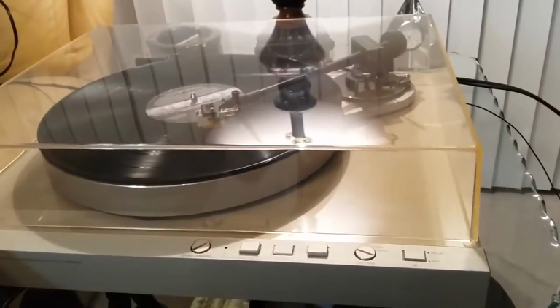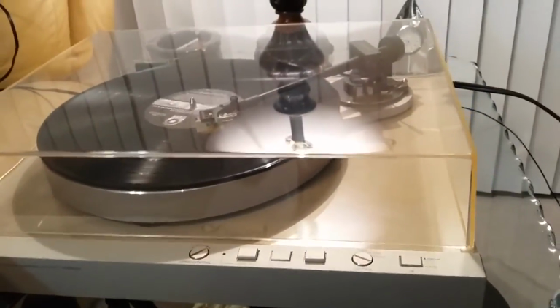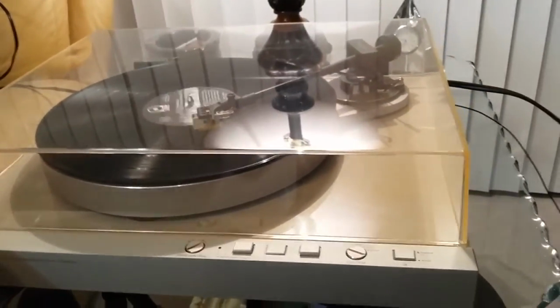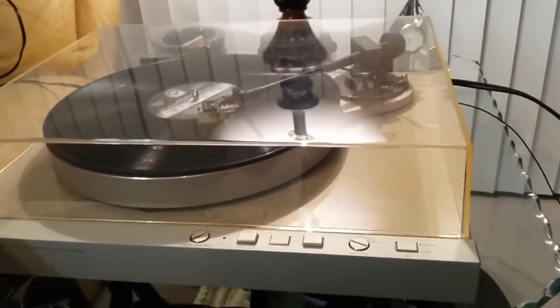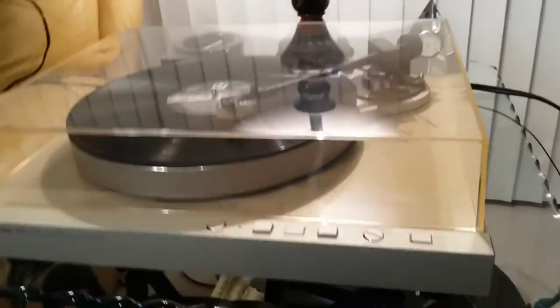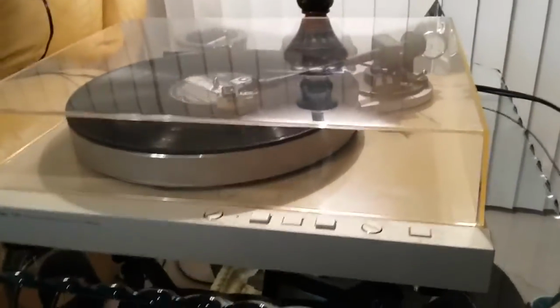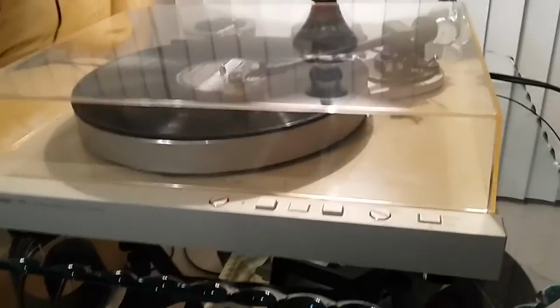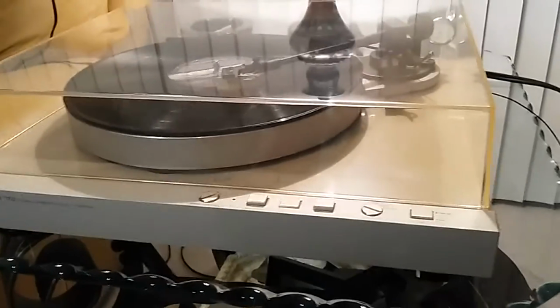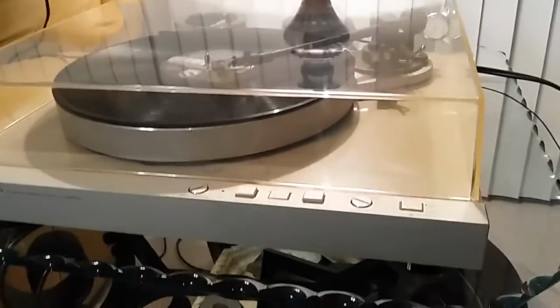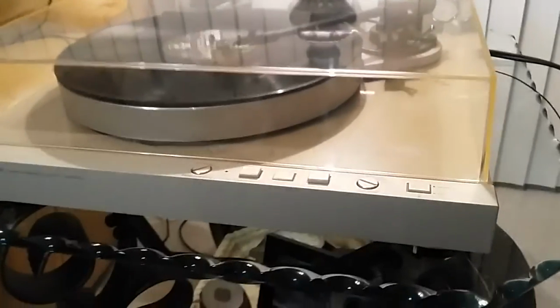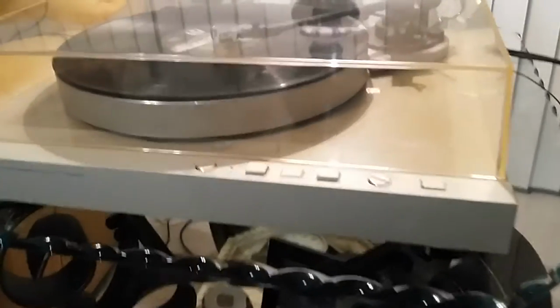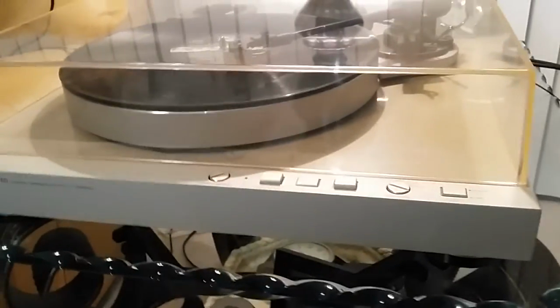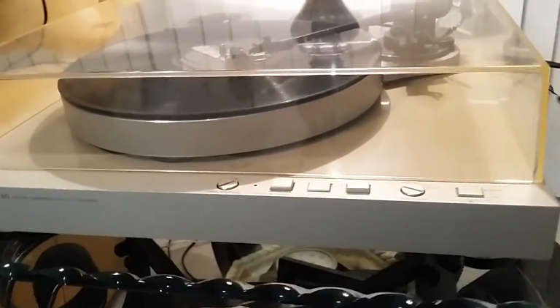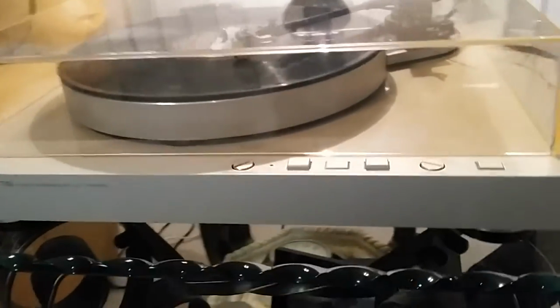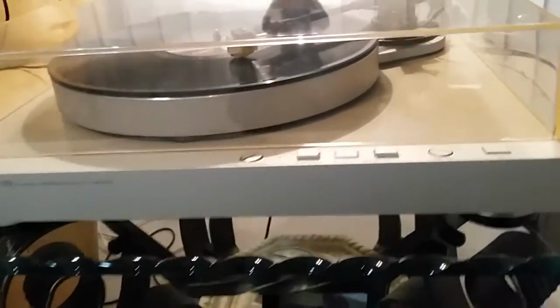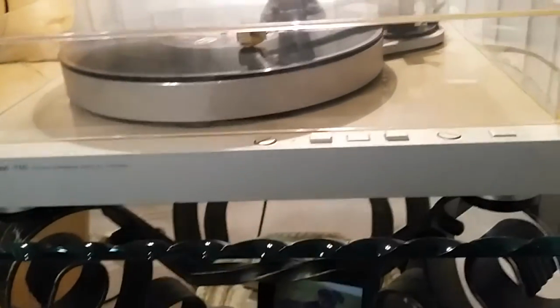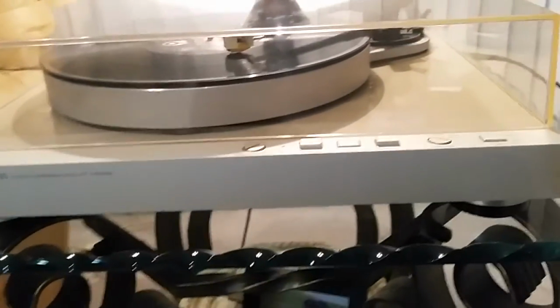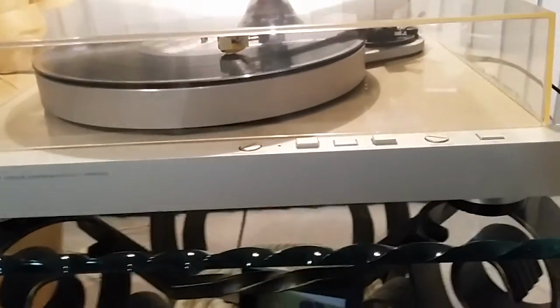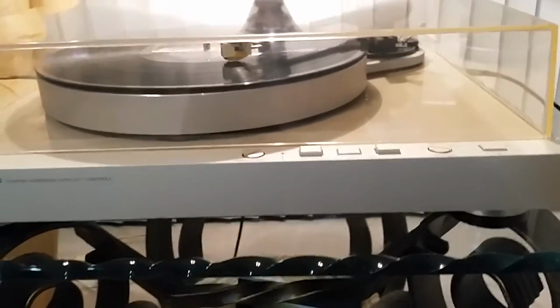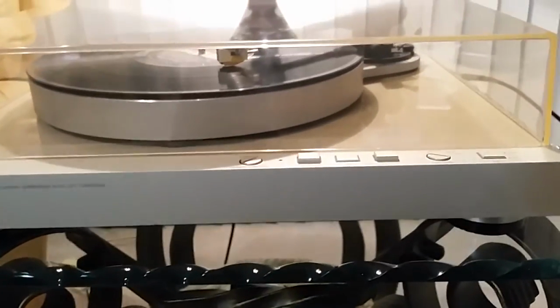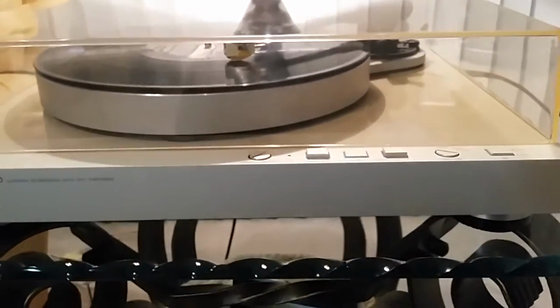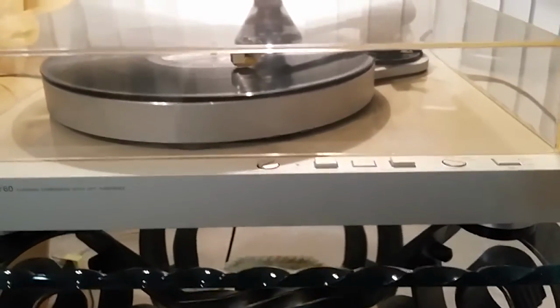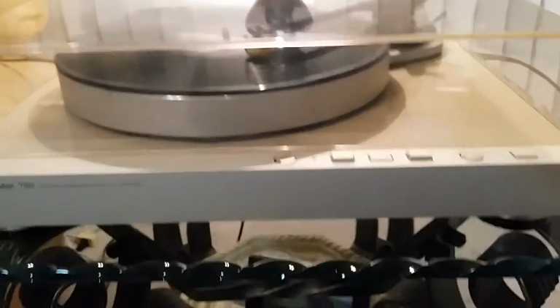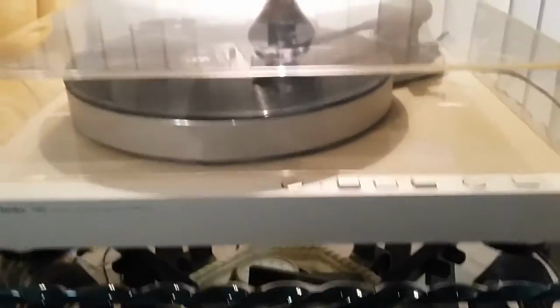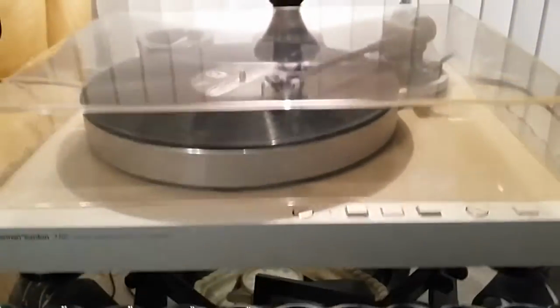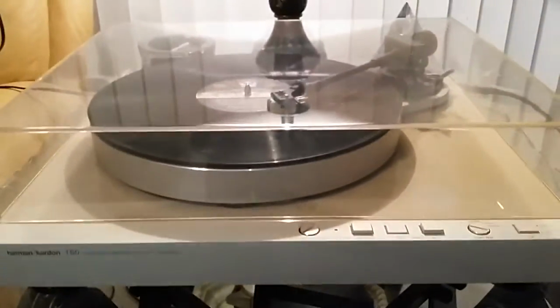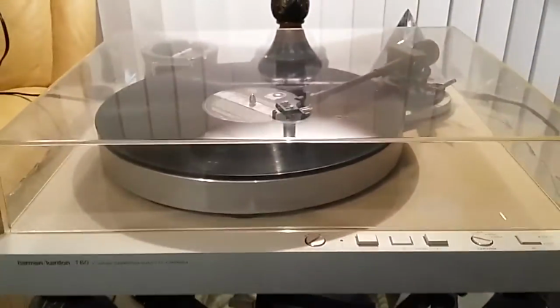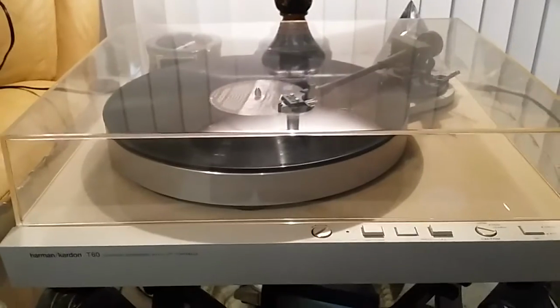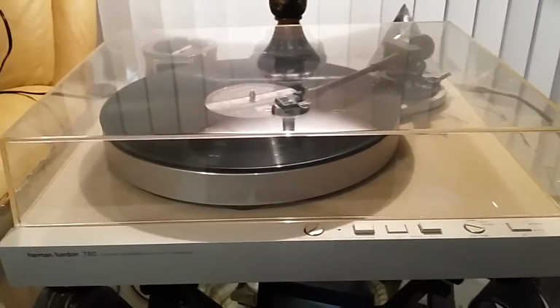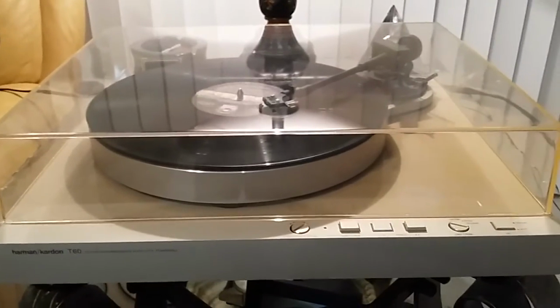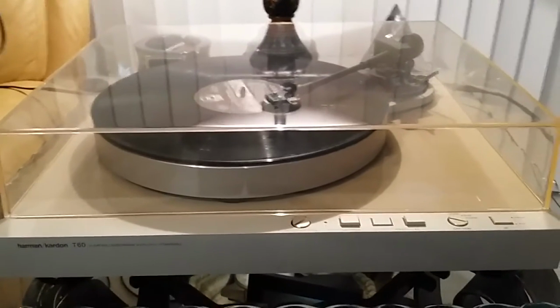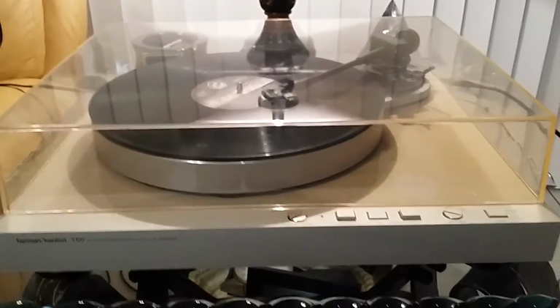This table has a wonderful floating suspension for the platter. Great sounding table.